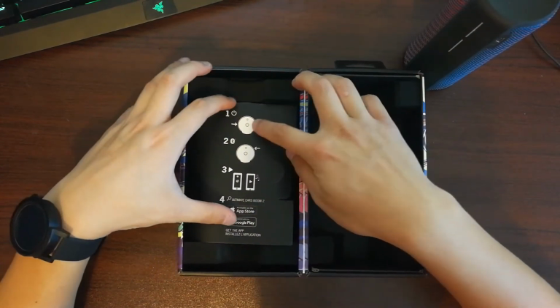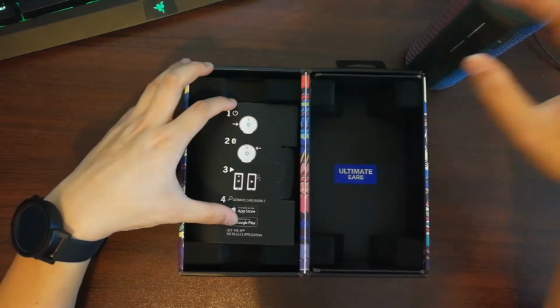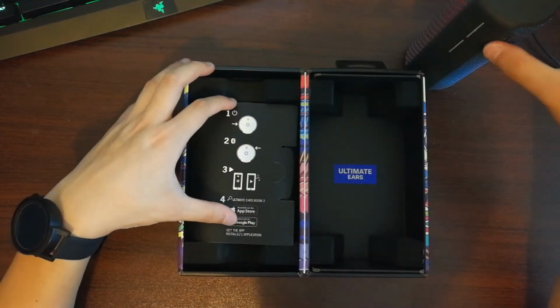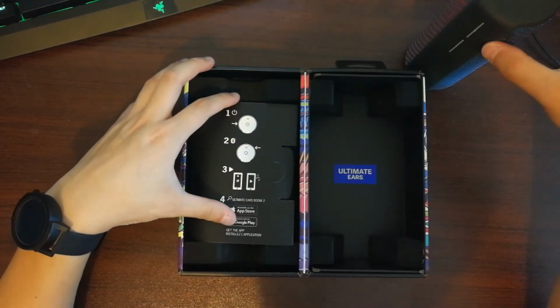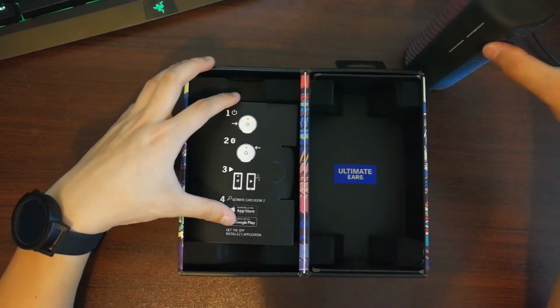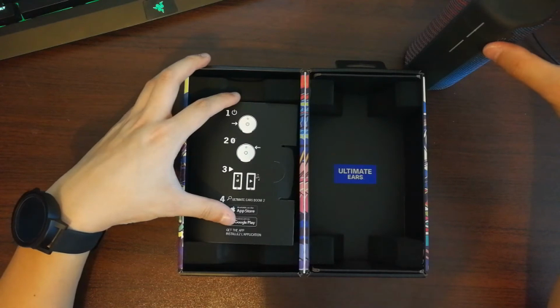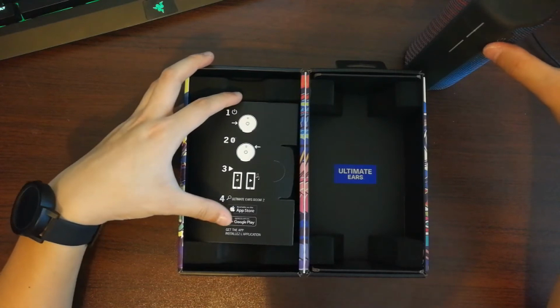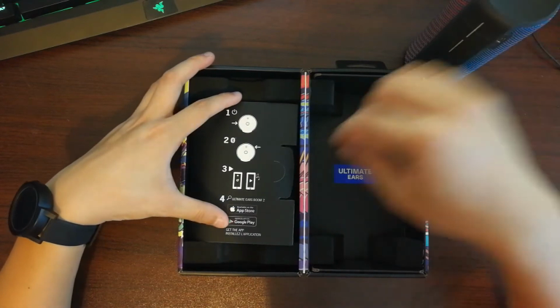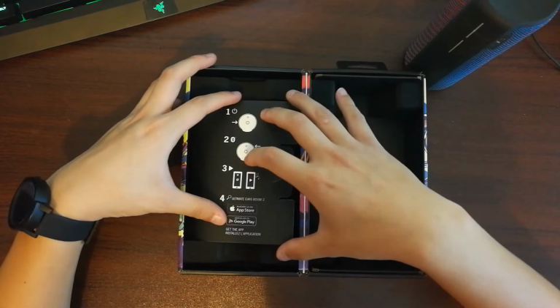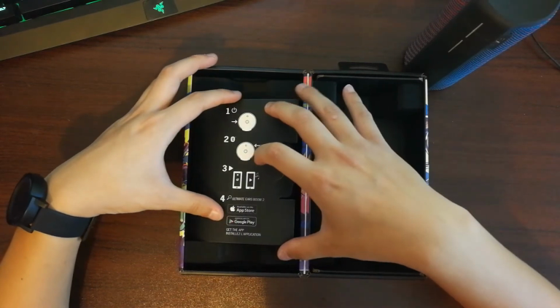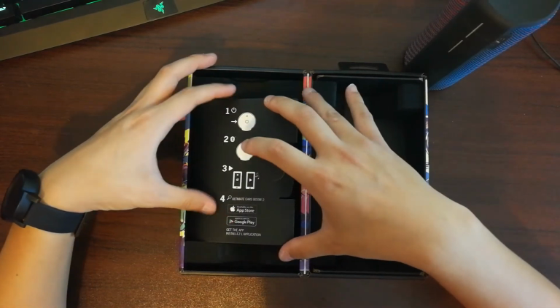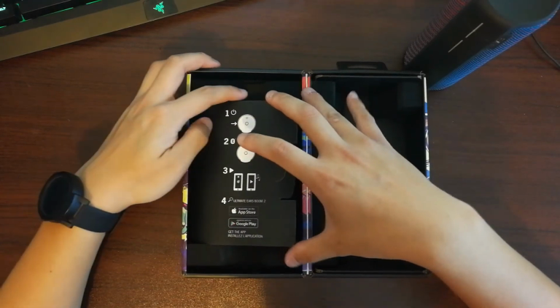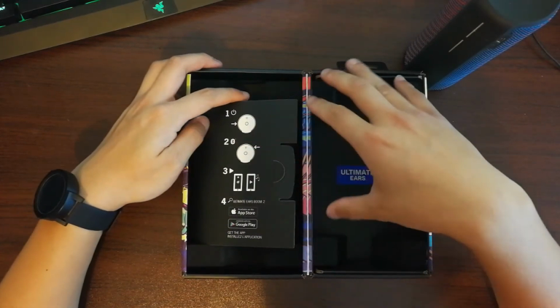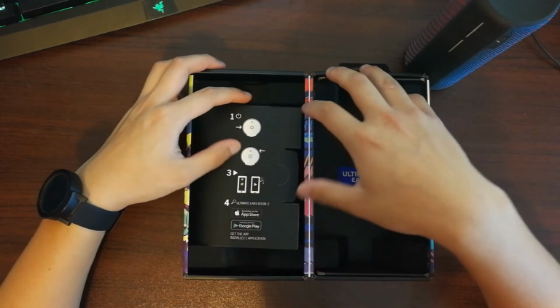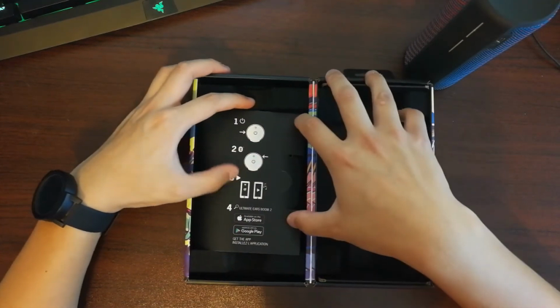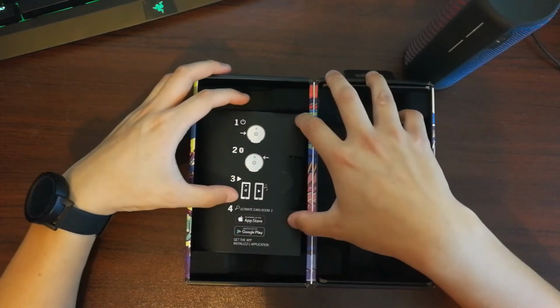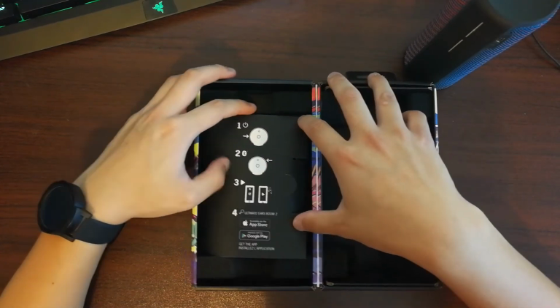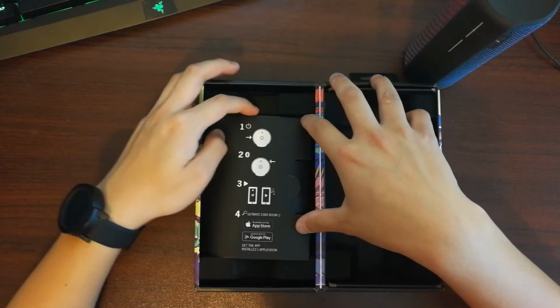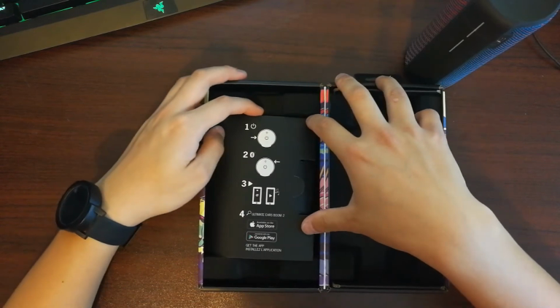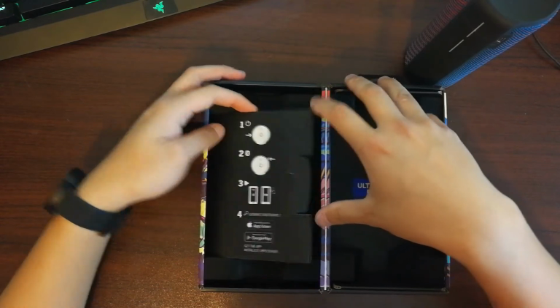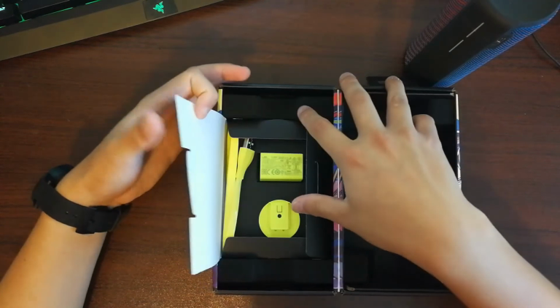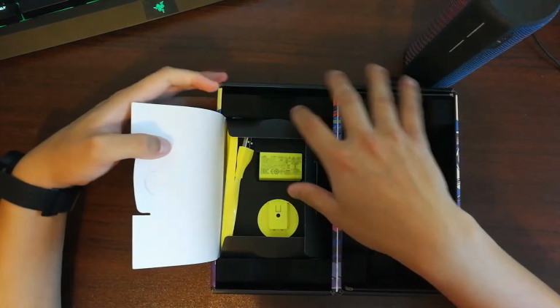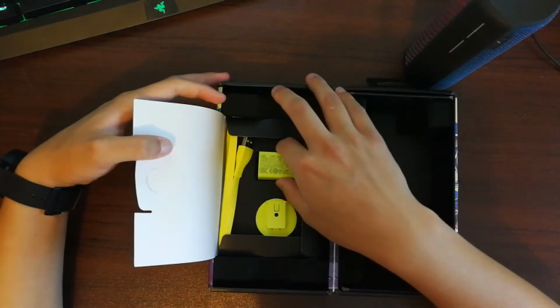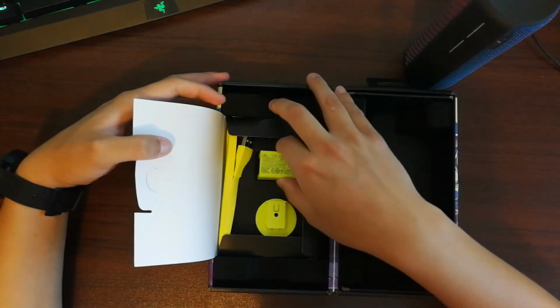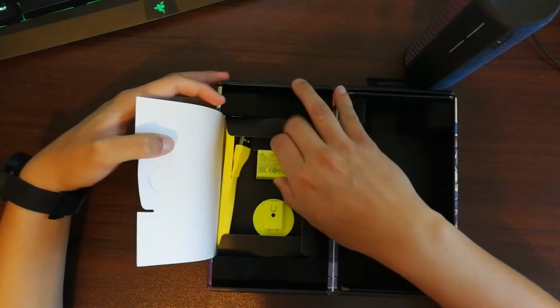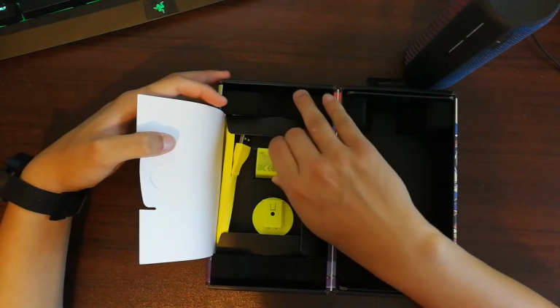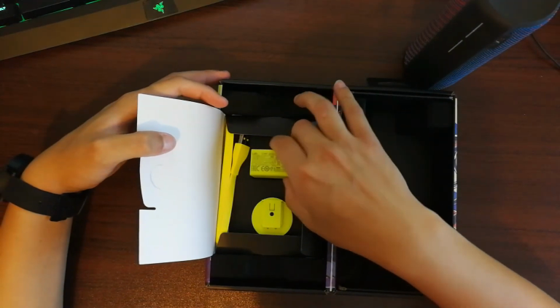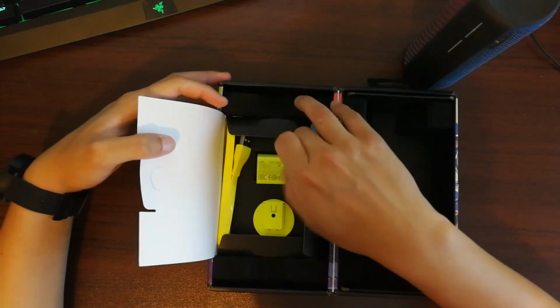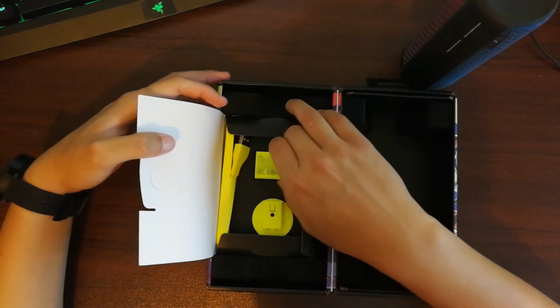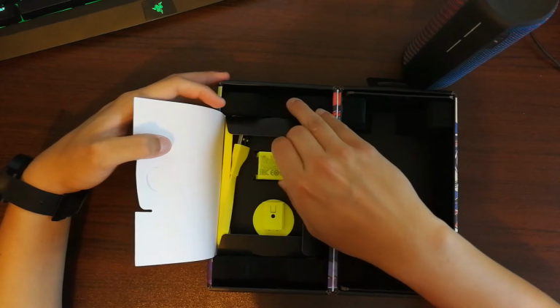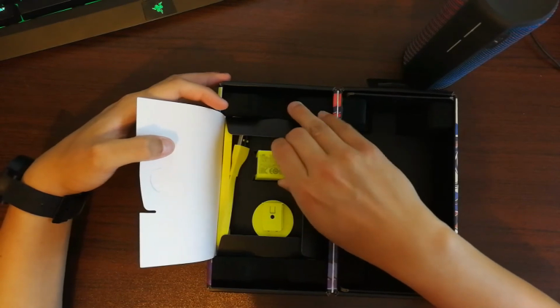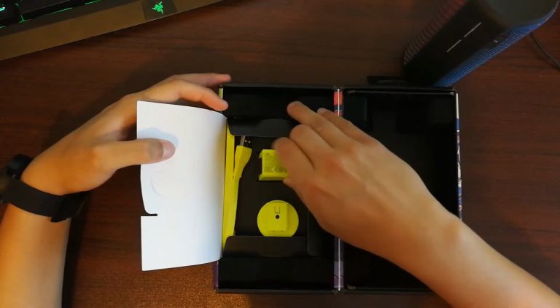On the left side of the box it gives you a tutorial on how to use the app to connect to your speaker. Lift the cover up and you get your charging cables and charging port.